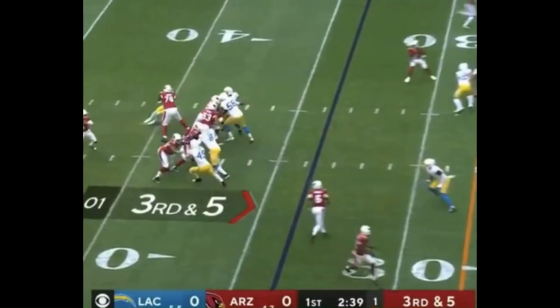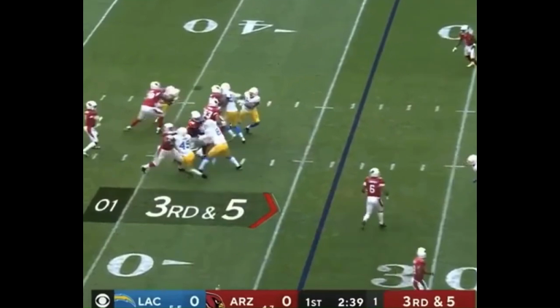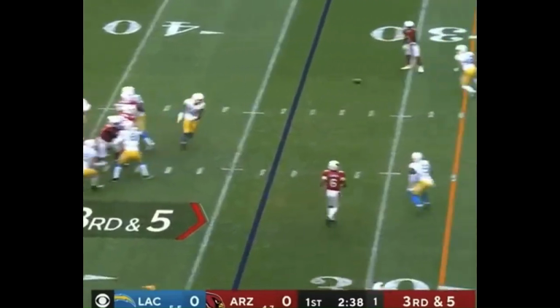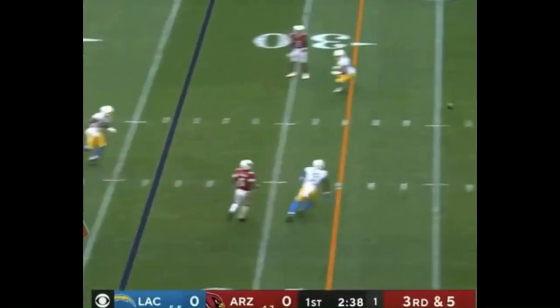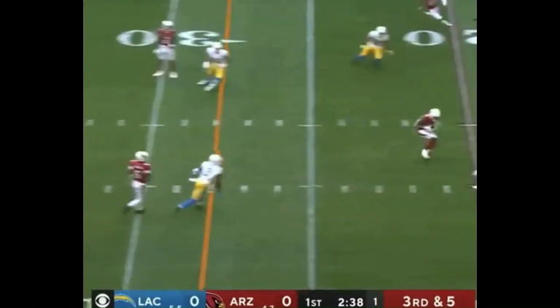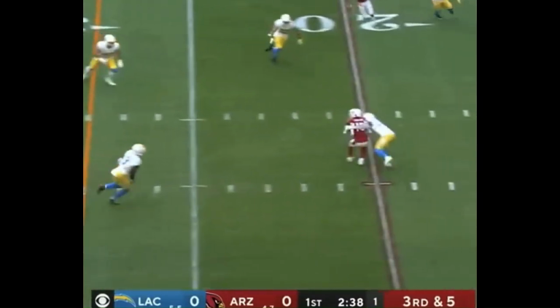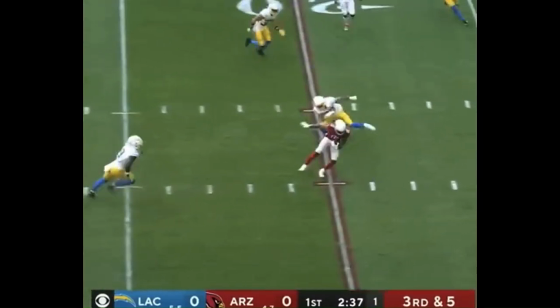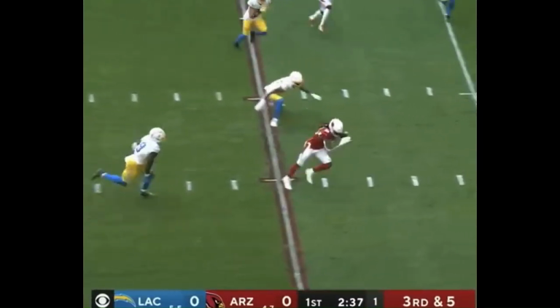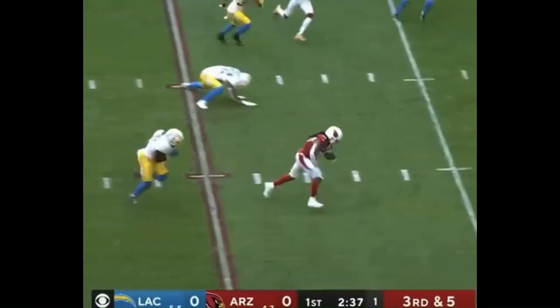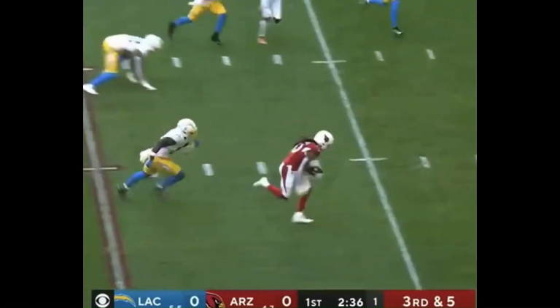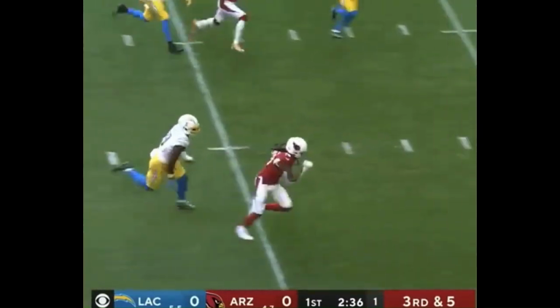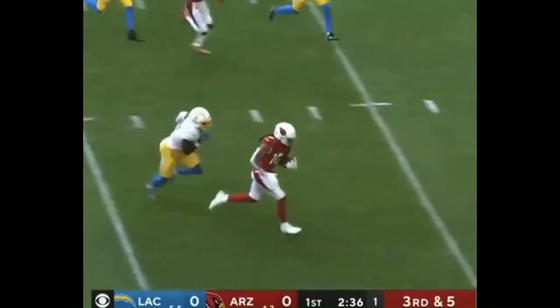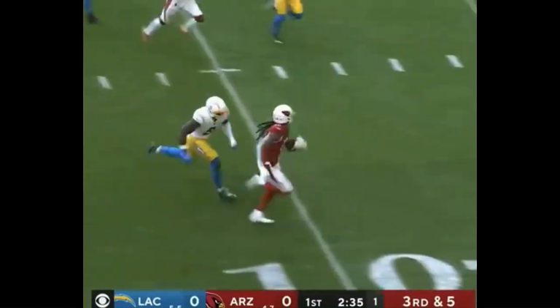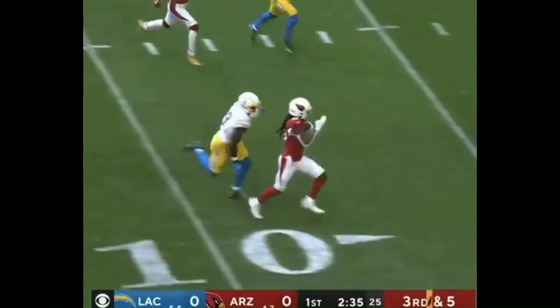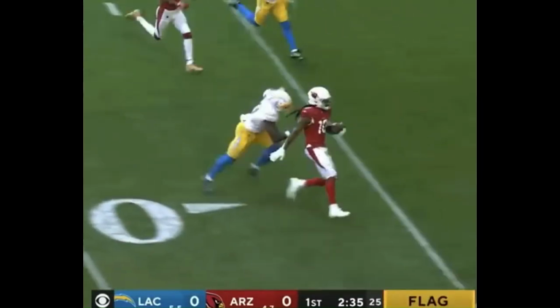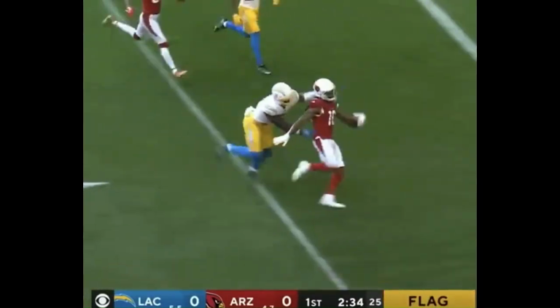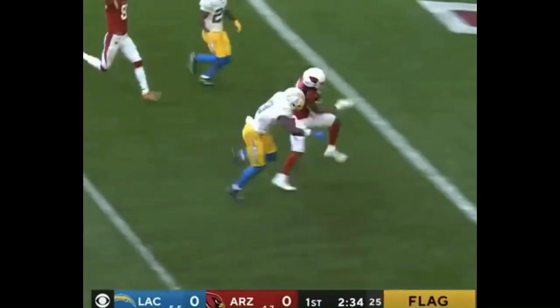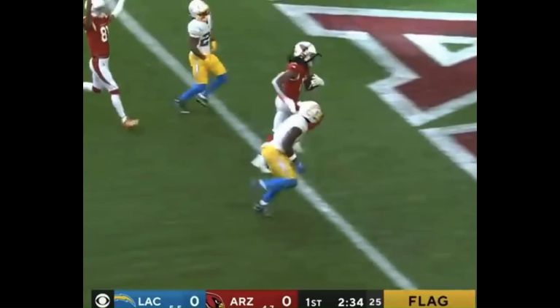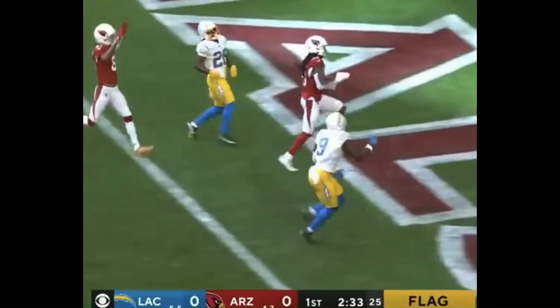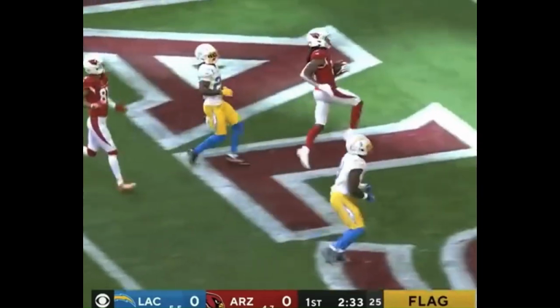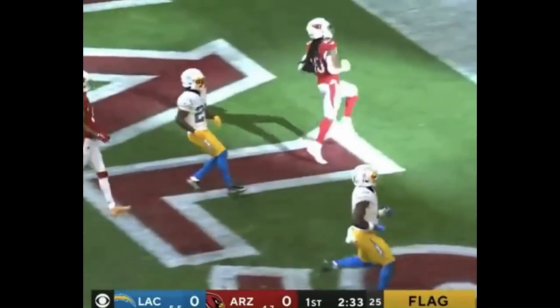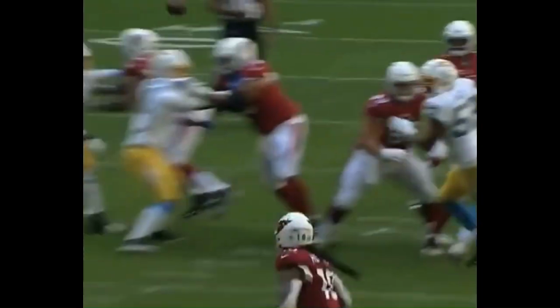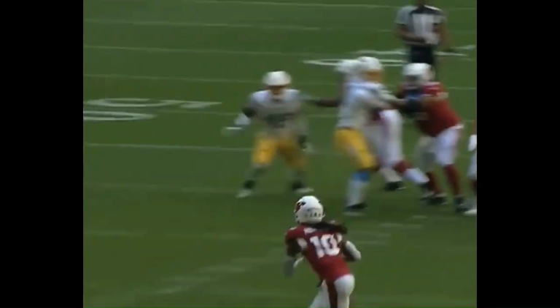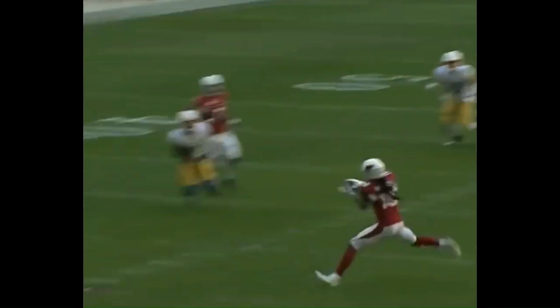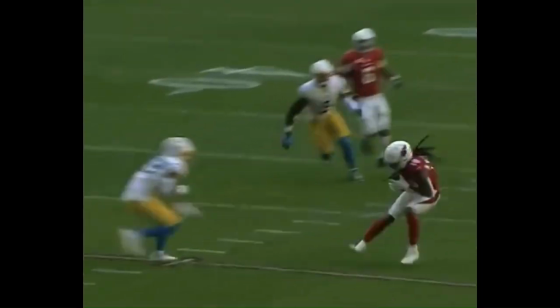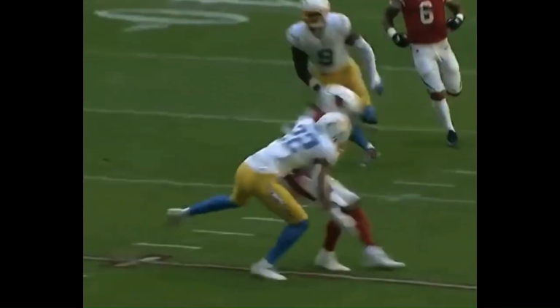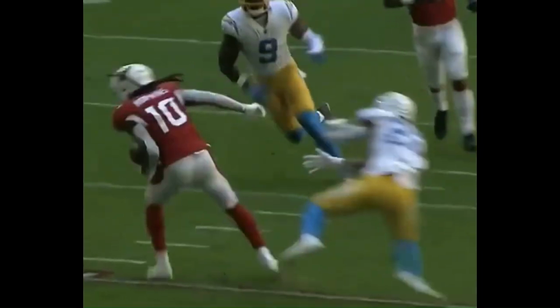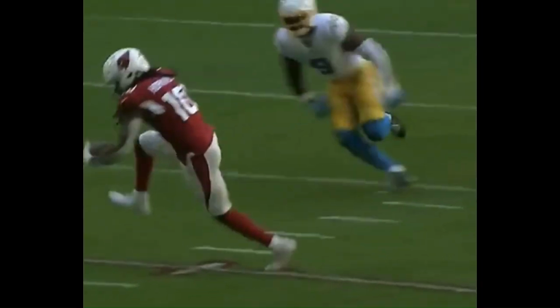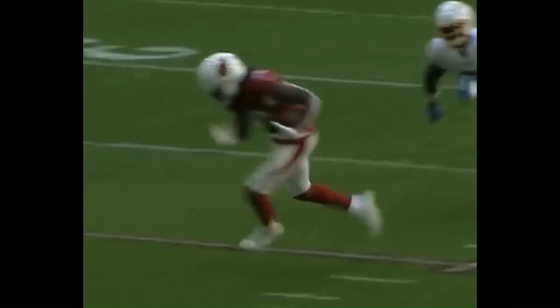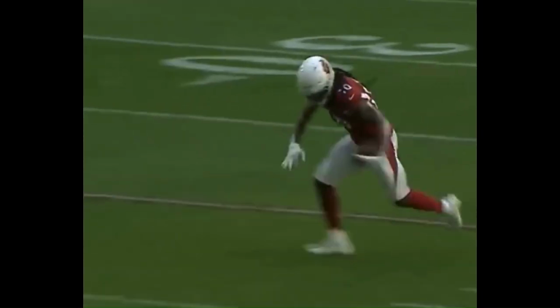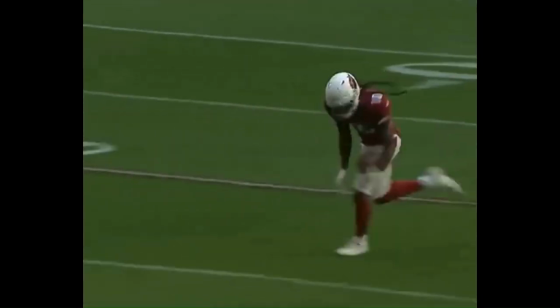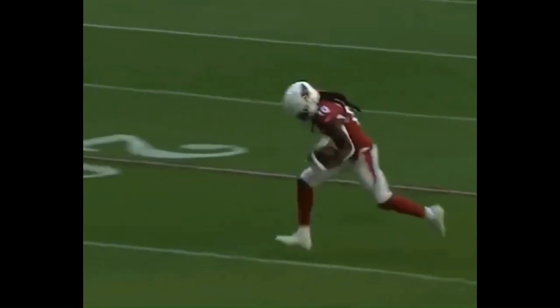Watch this — down the middle, he's got the wide open Hopkins with a spinning broken tackle, taking it into the end zone. Touchdown Cardinals! DeAndre Hopkins!